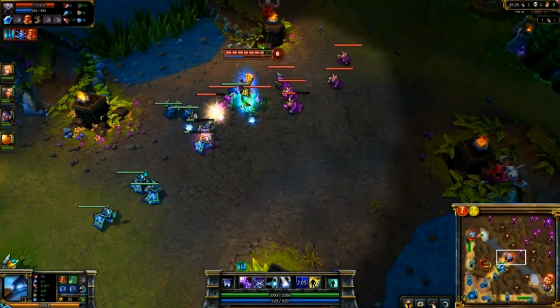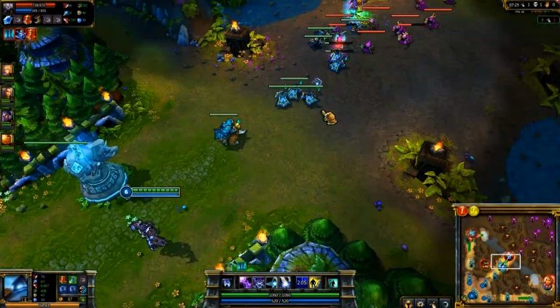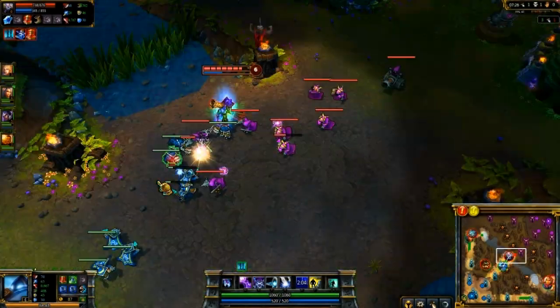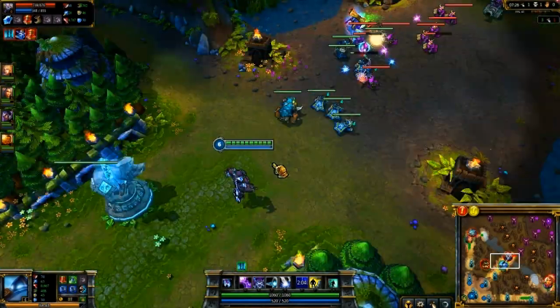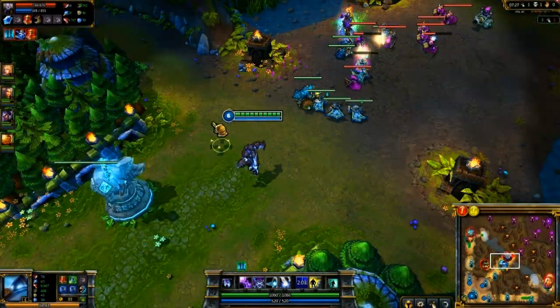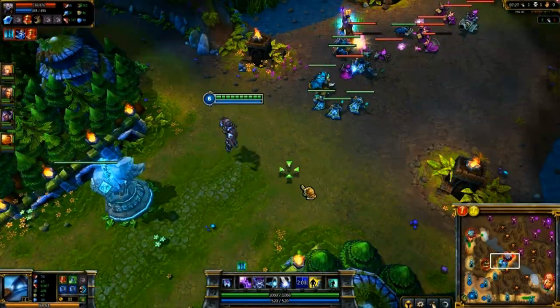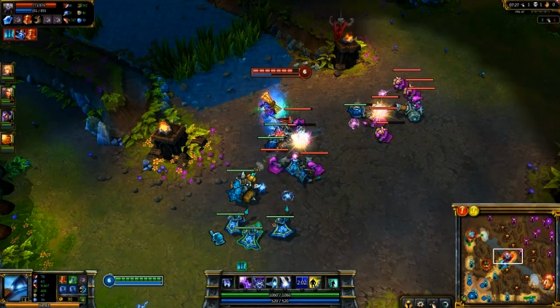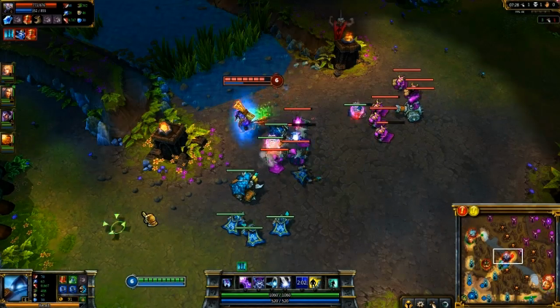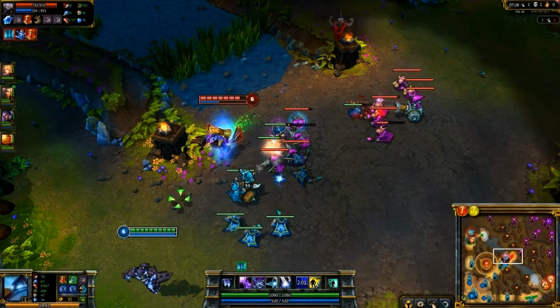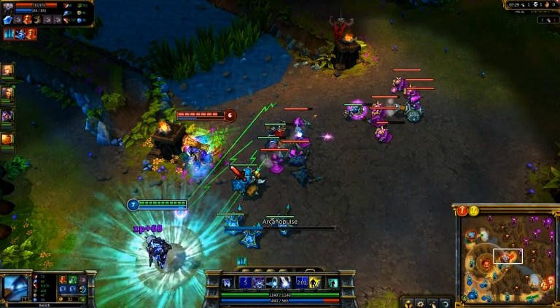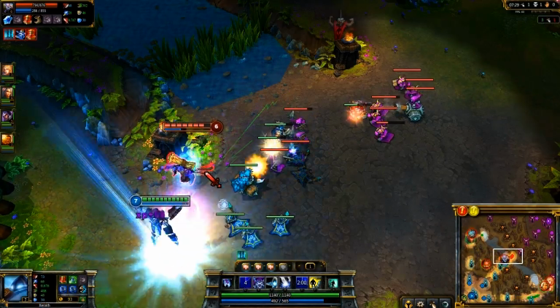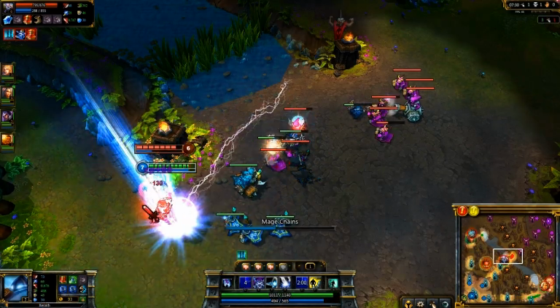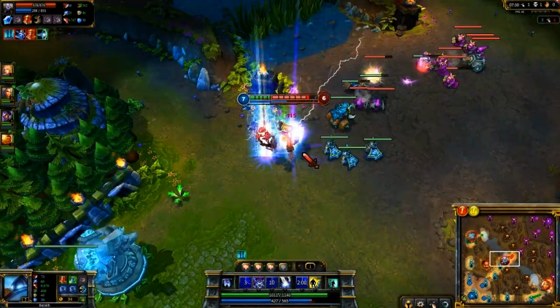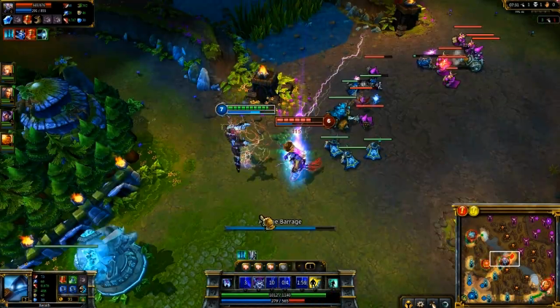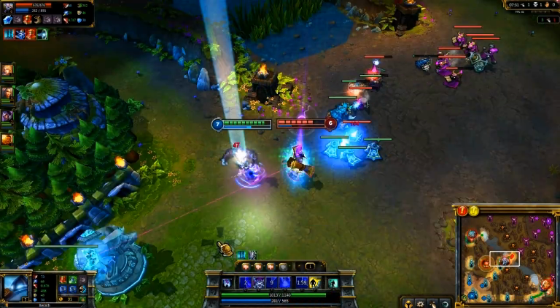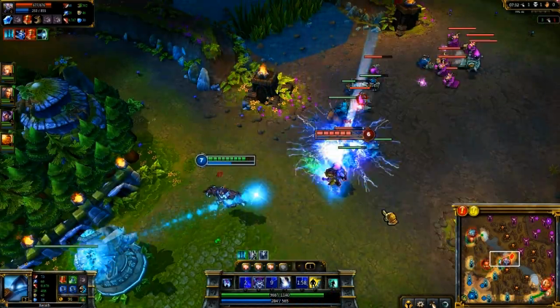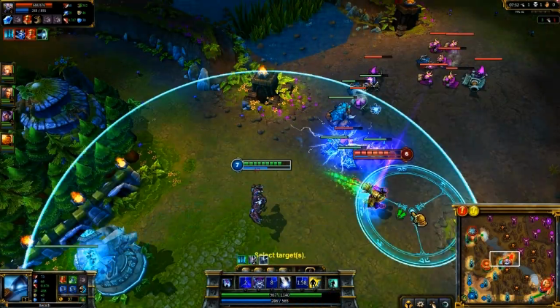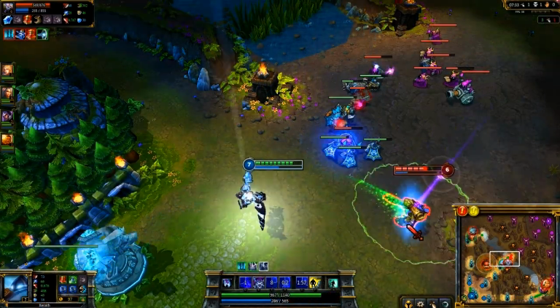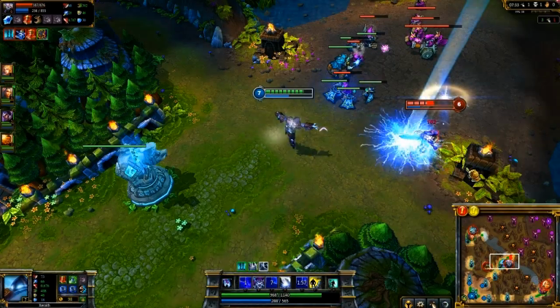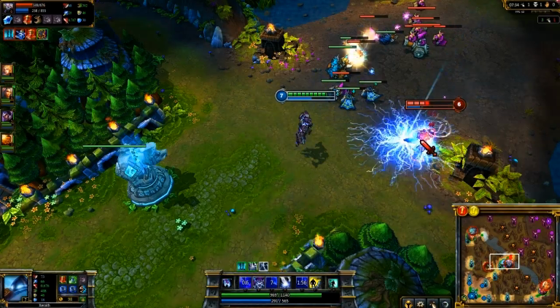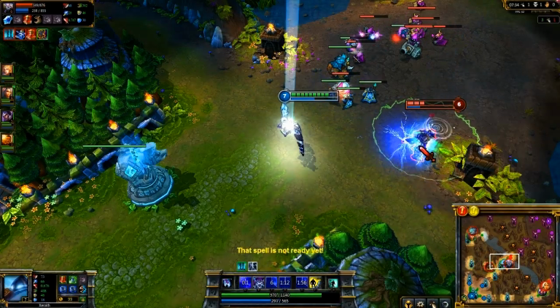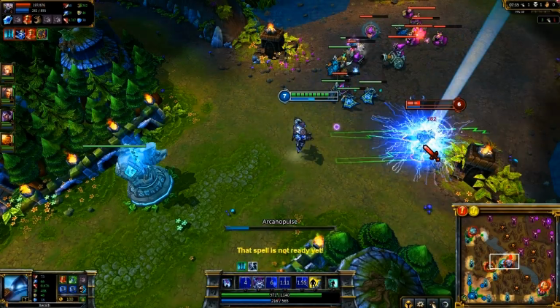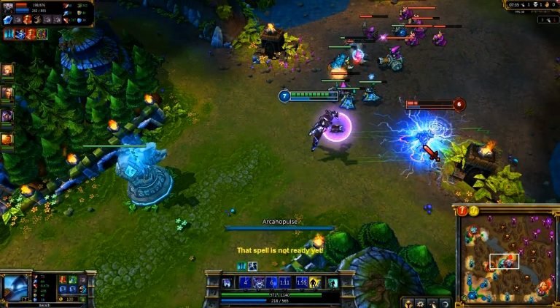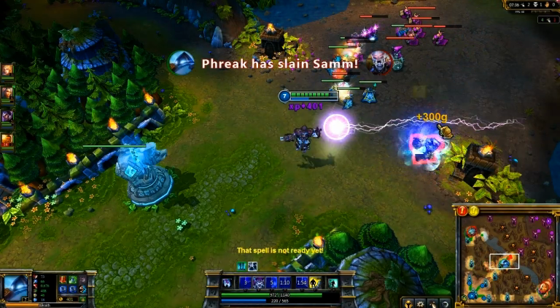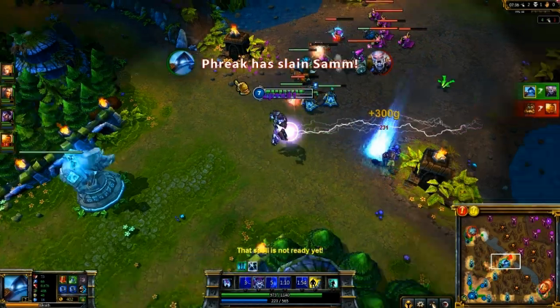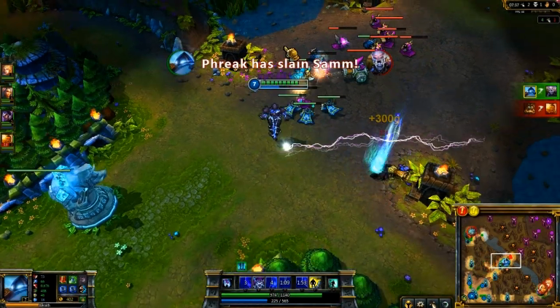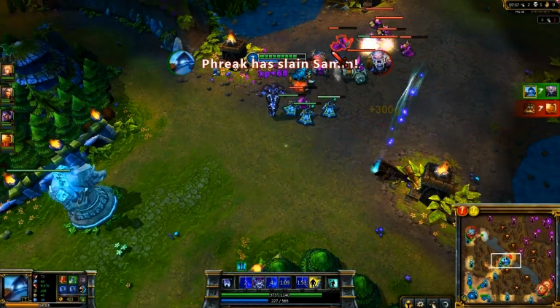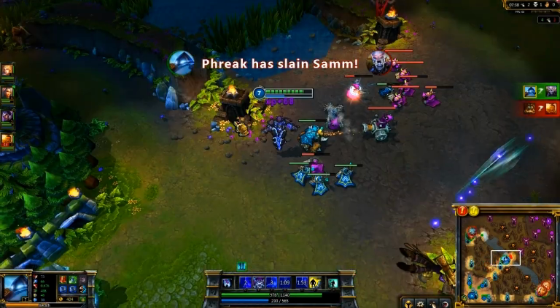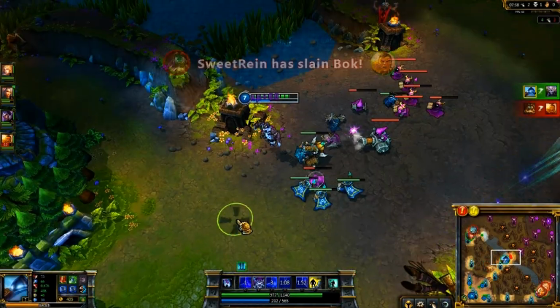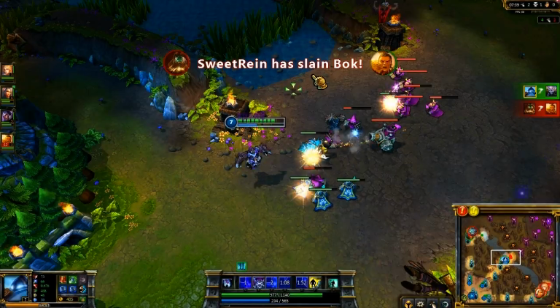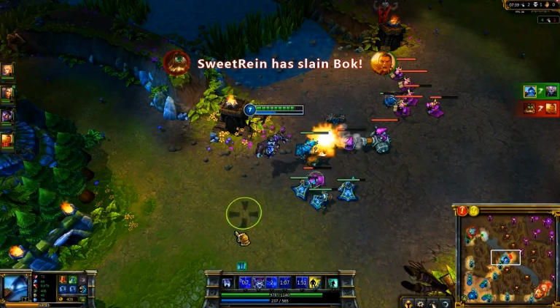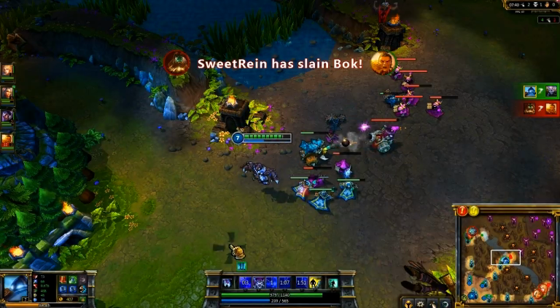Grabbing Sorcerer's Shoes by level 6 will in fact cause you to deal tons of damage. After missing Arcanopulse, I lead with Mage Chains and trigger the stun with Arcane Barrage. Once stunned, Ryze becomes an easy target for the rest of my combo, giving me my second kill of the game.